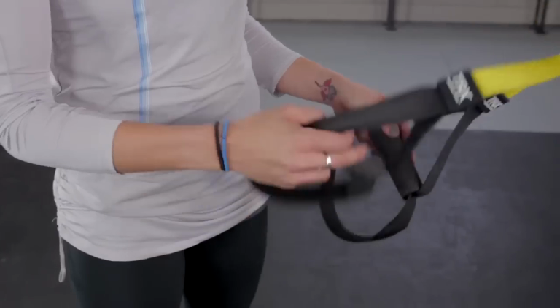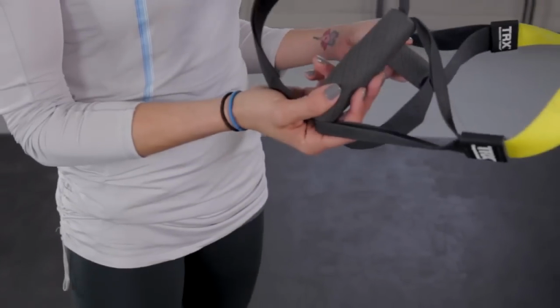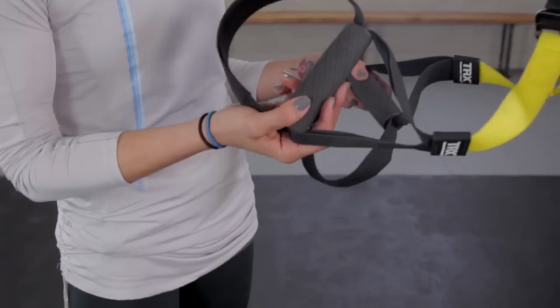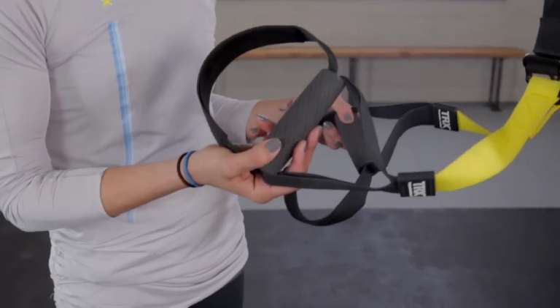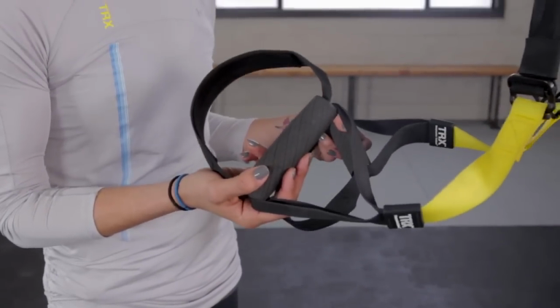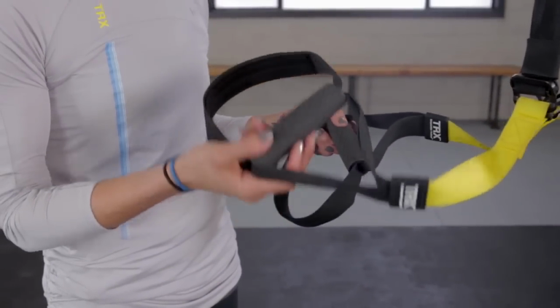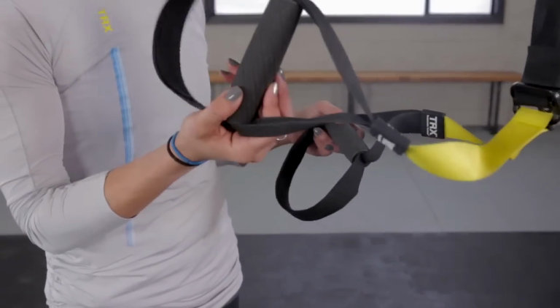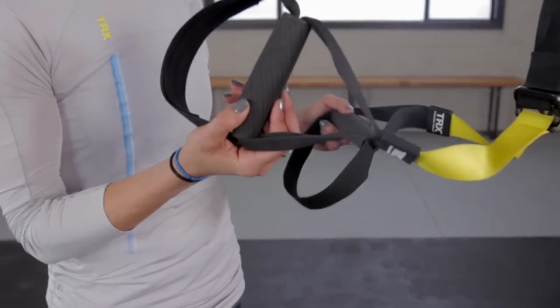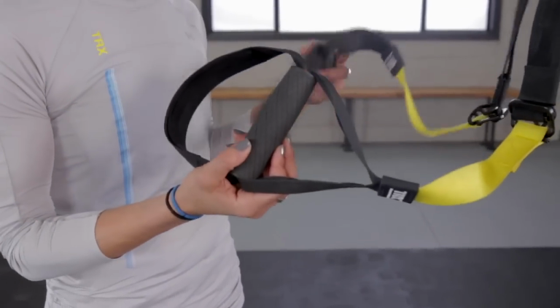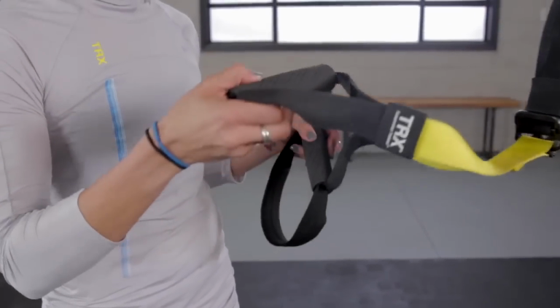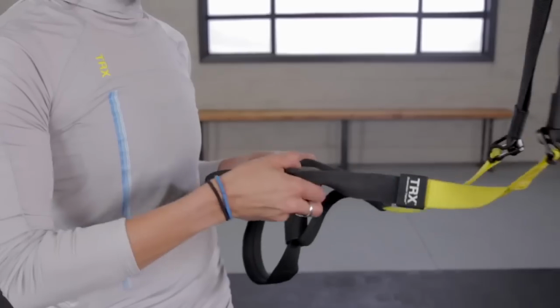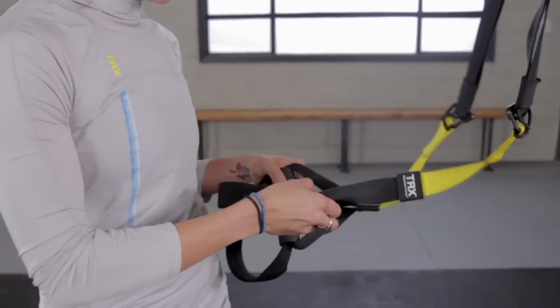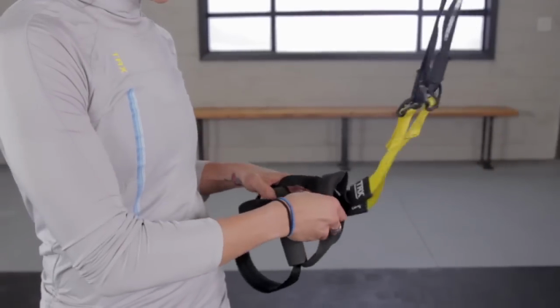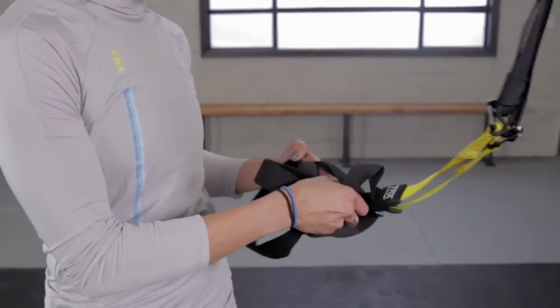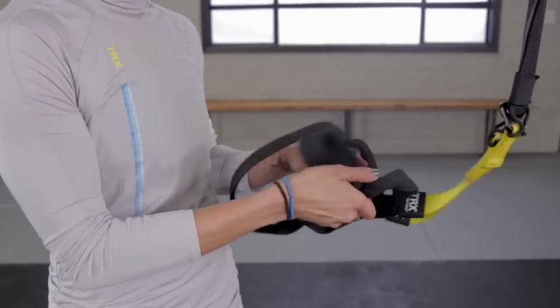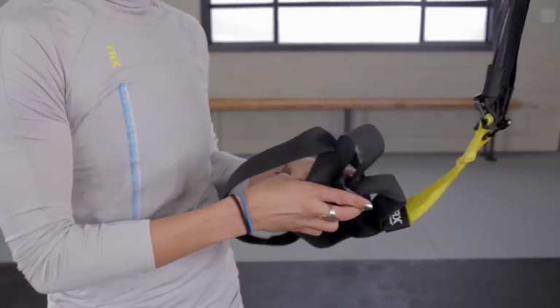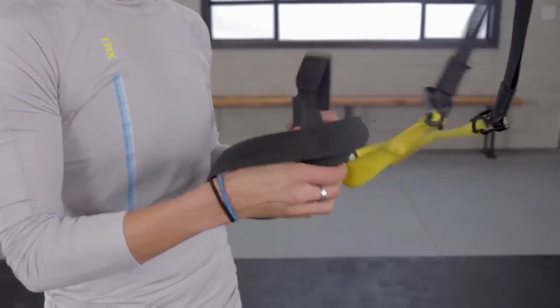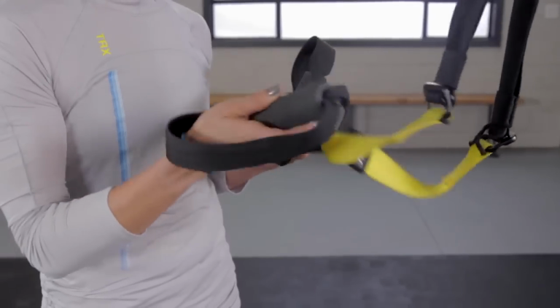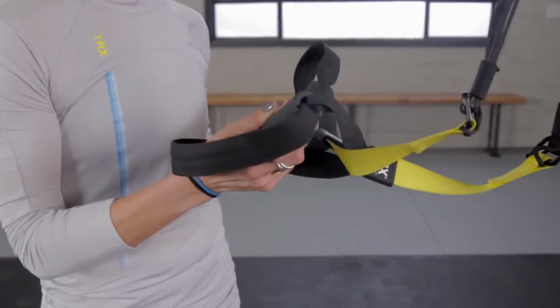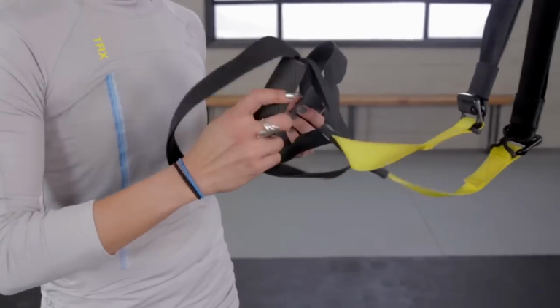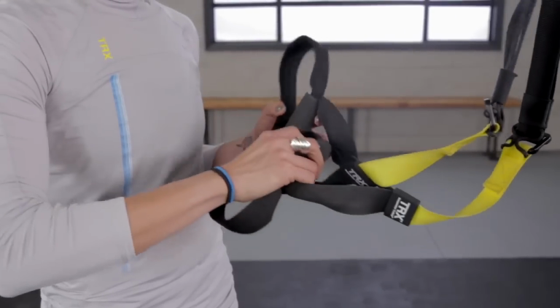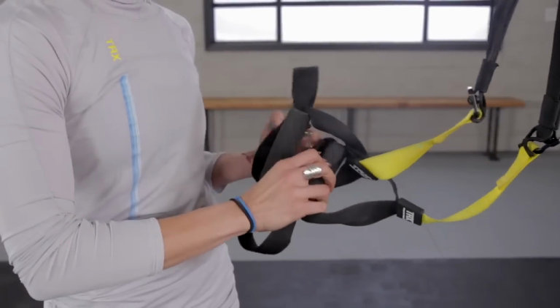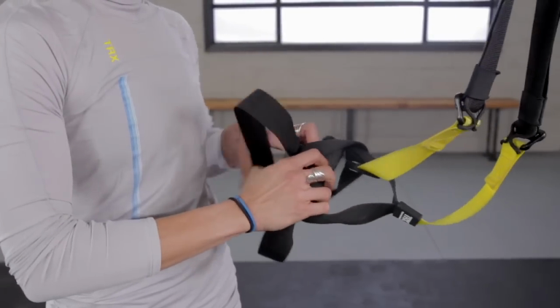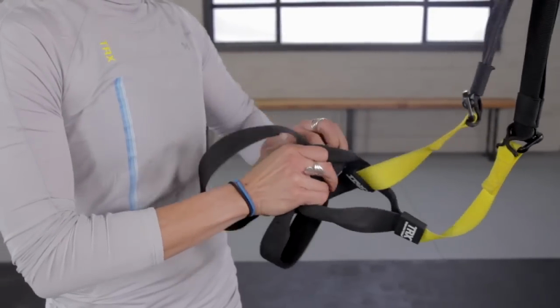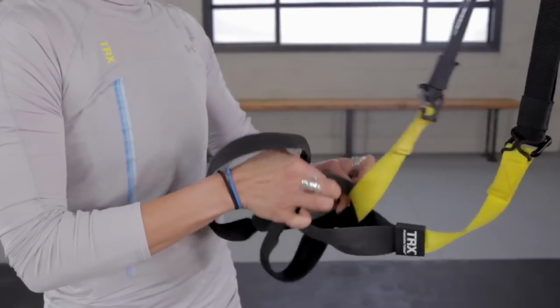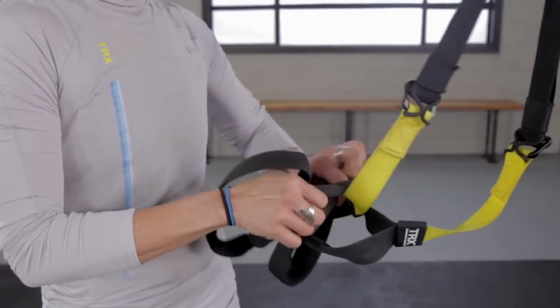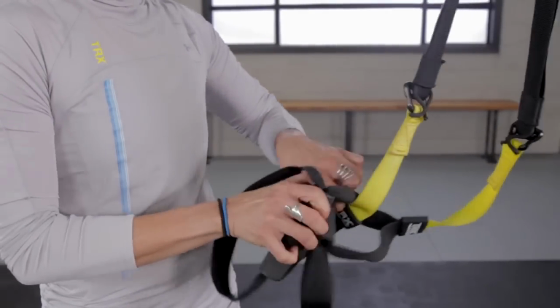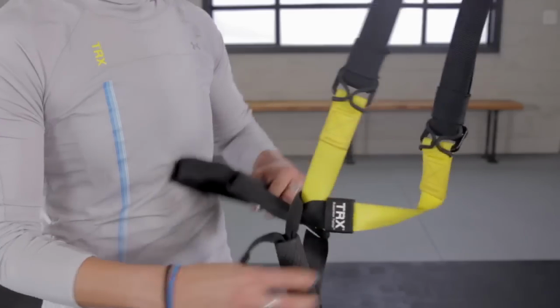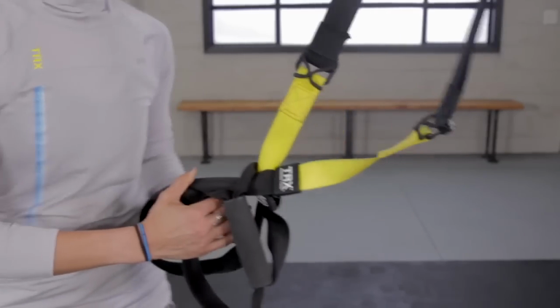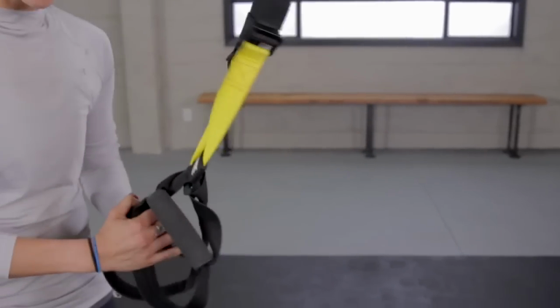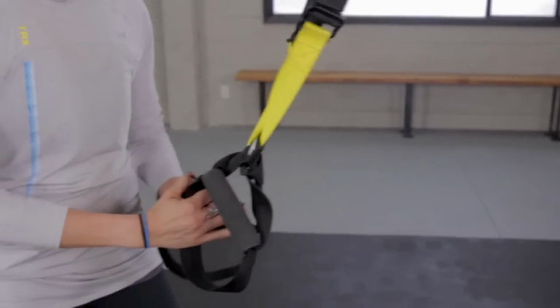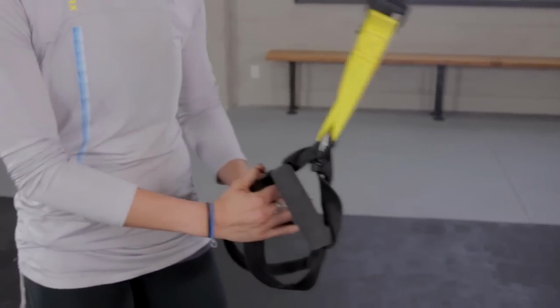I'm just going to show you how to come into single-handed mode really quickly. We have a right handle and a left triangle. We're going to thread that right handle through the left triangle. We have a new right handle — we're going to thread that through that new left triangle. And we're just going to give it a little tug to make sure it's nice and secure.